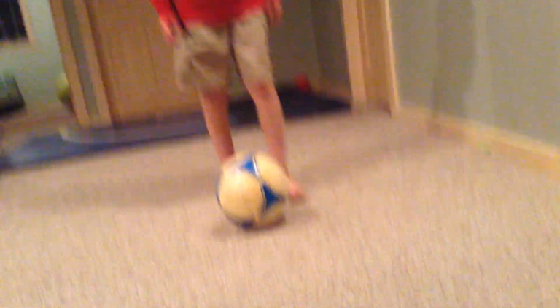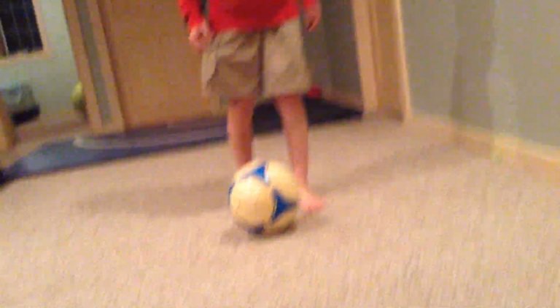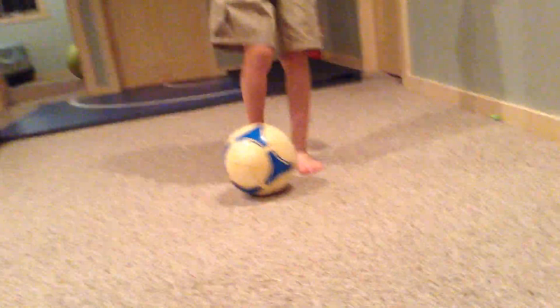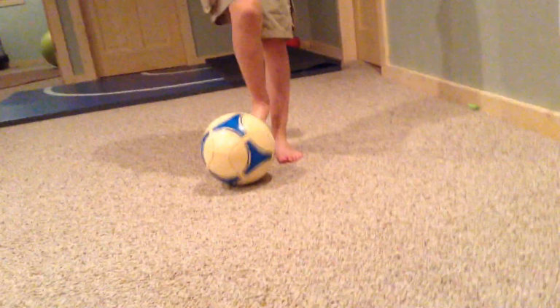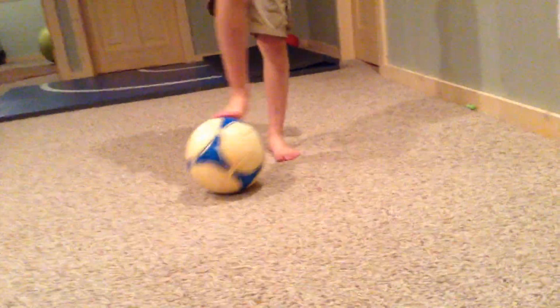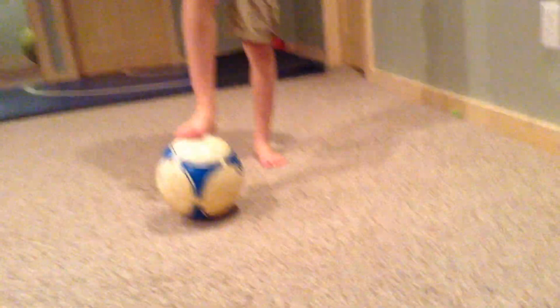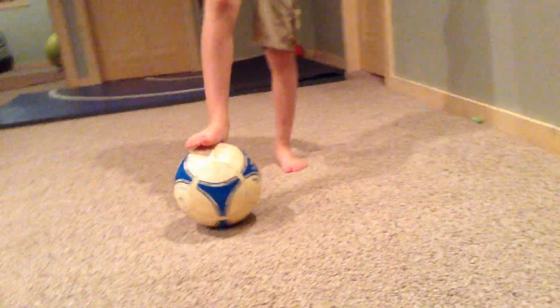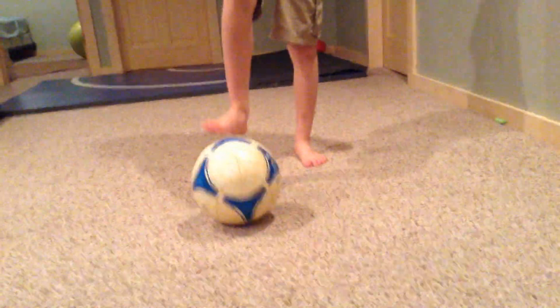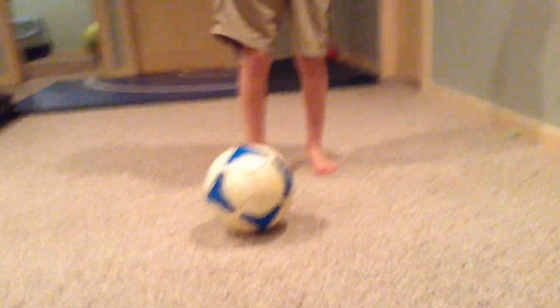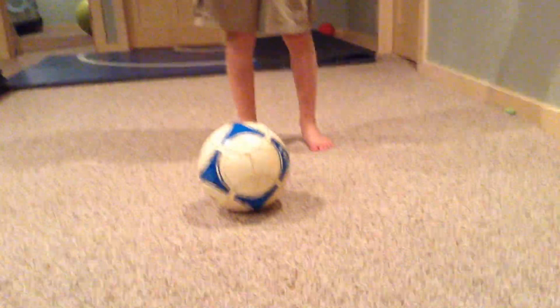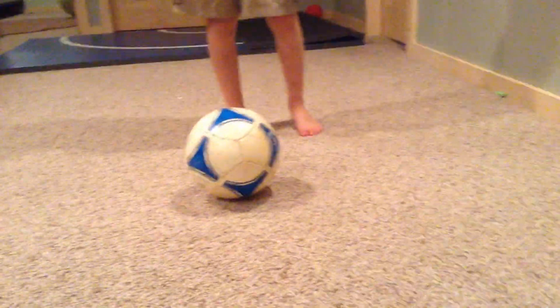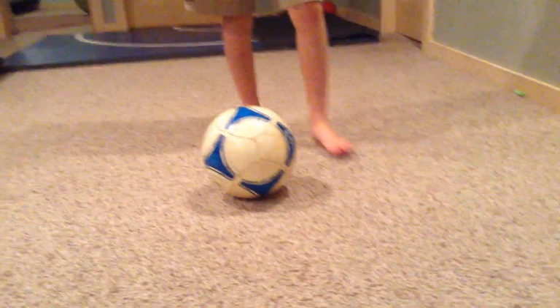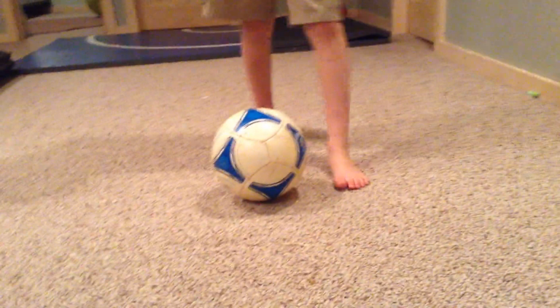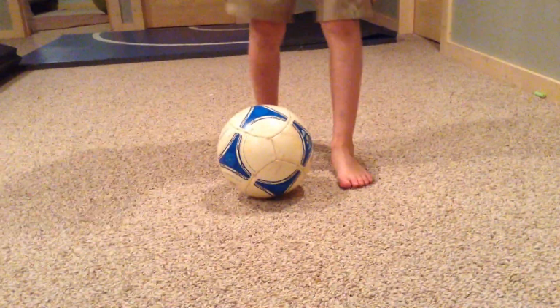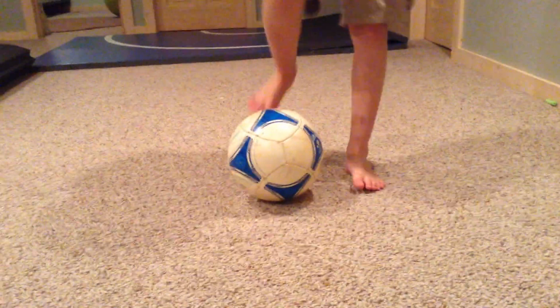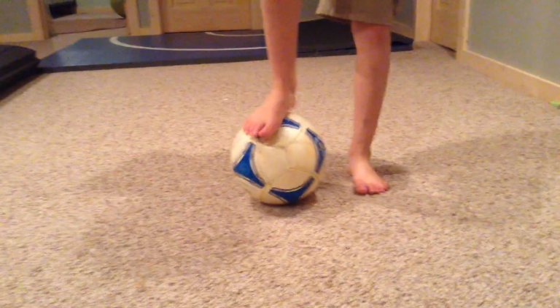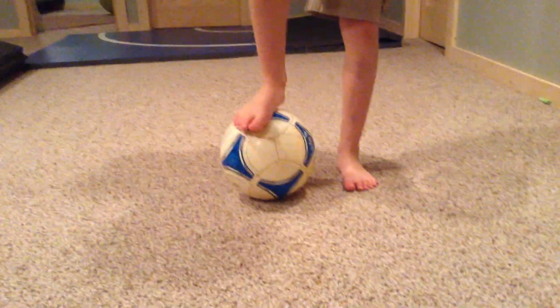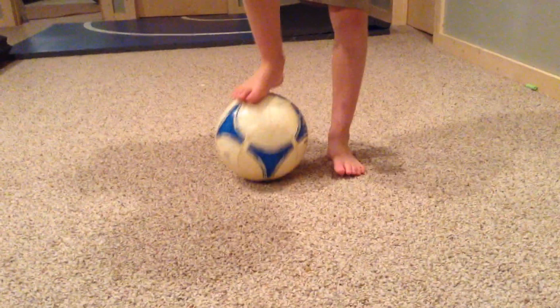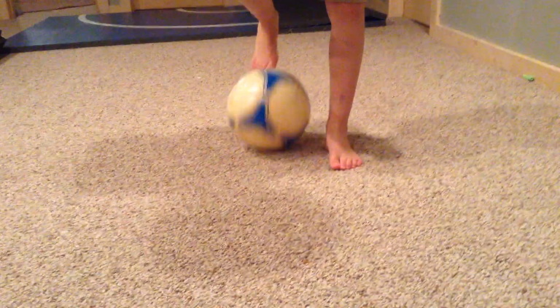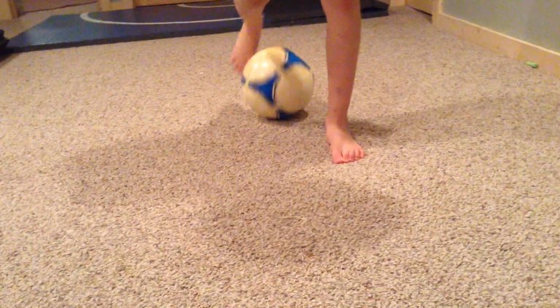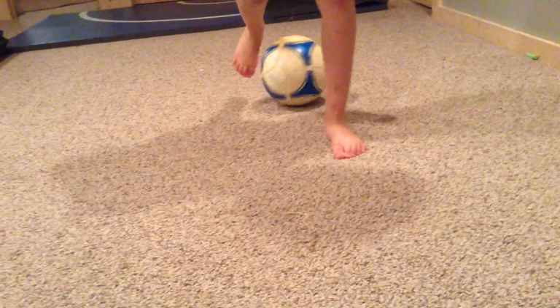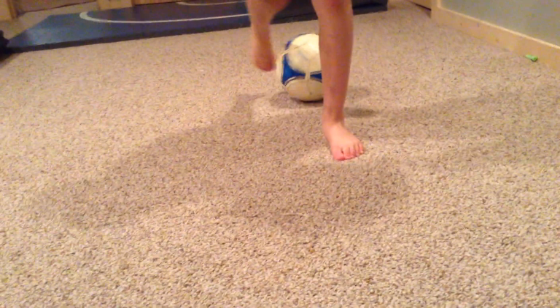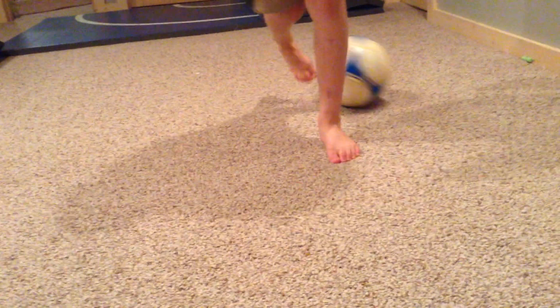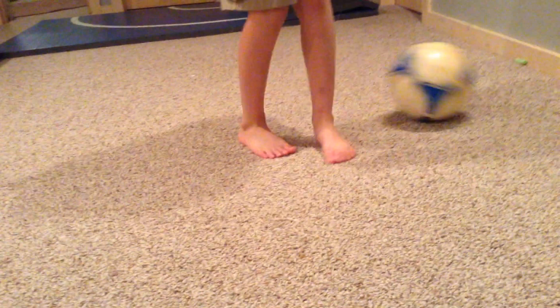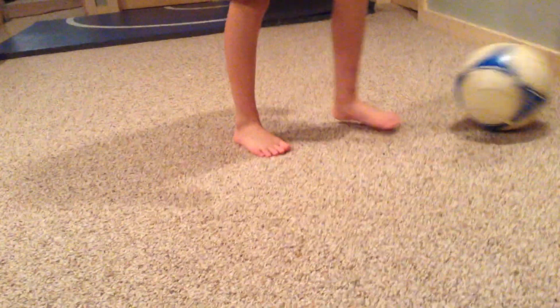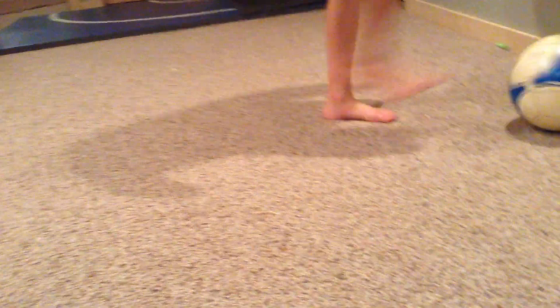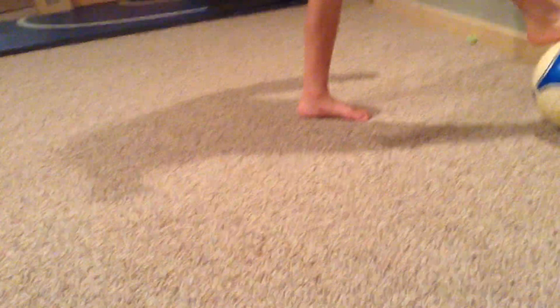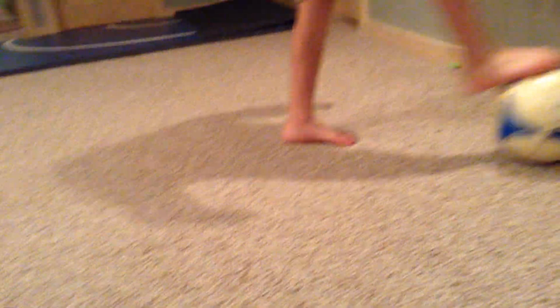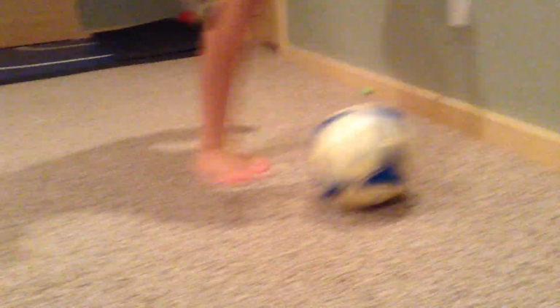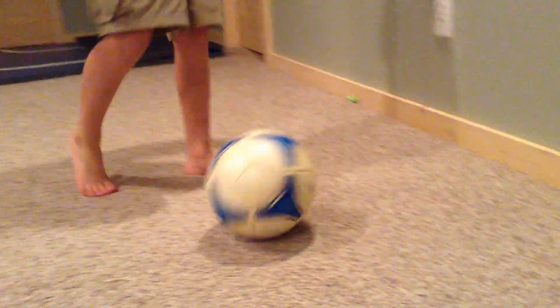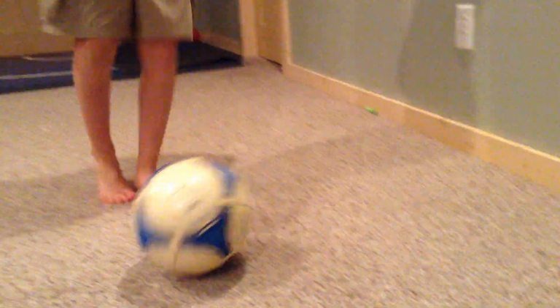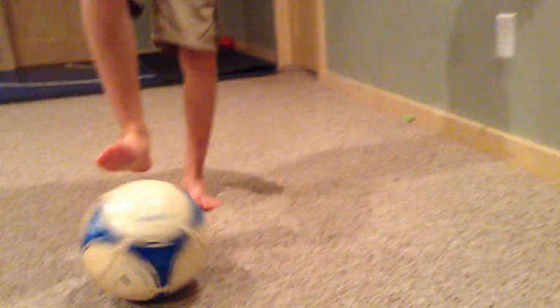Okay, here's the credit card. The credit card's pretty easy. What you're going to do is you're going to pull it back like this, and you're going to hit it back like this with the same foot, and go around. So like this.